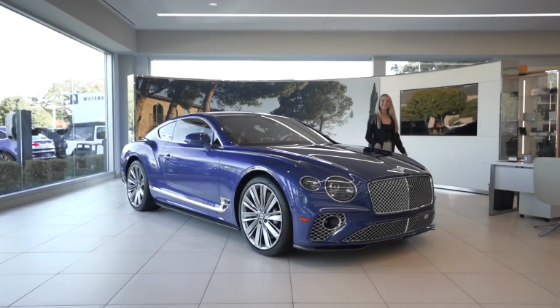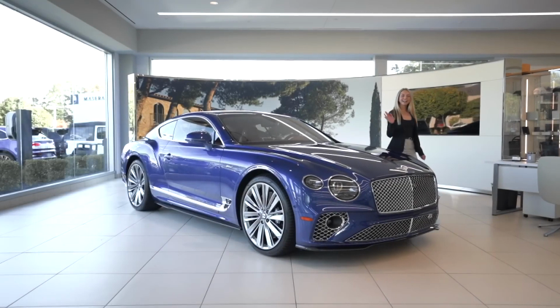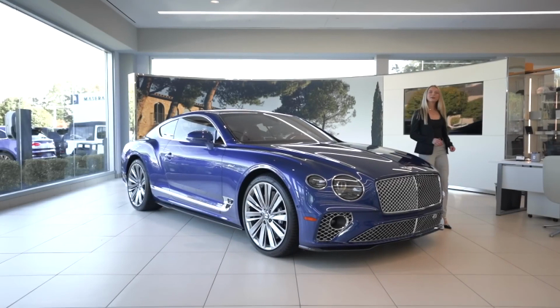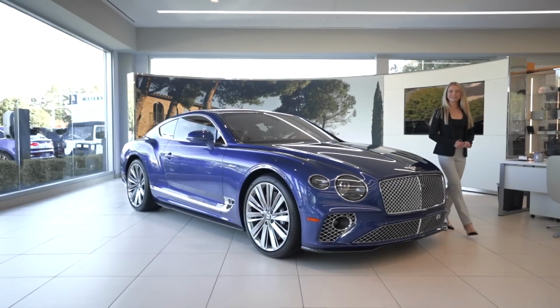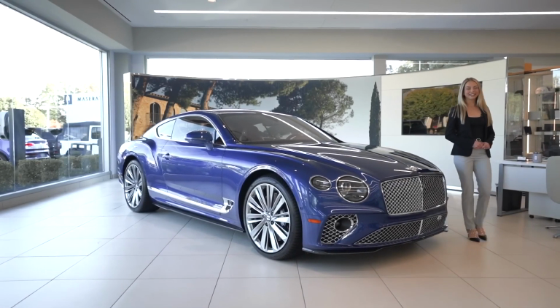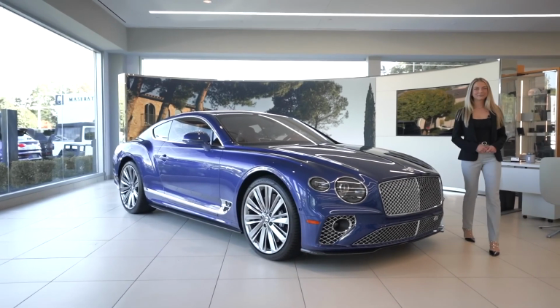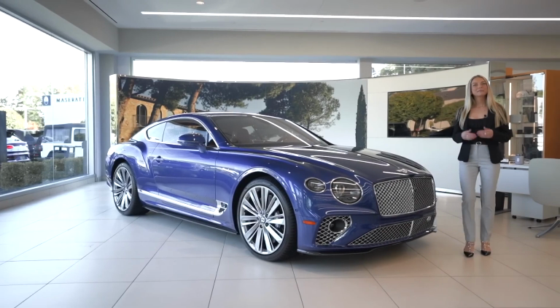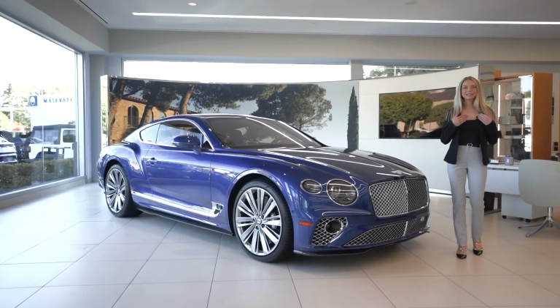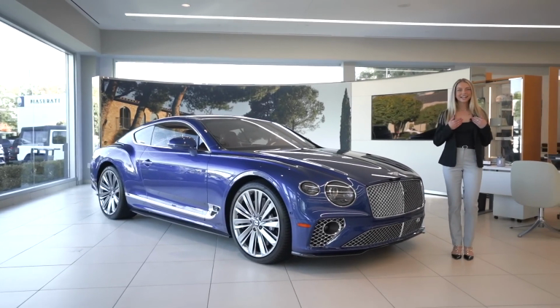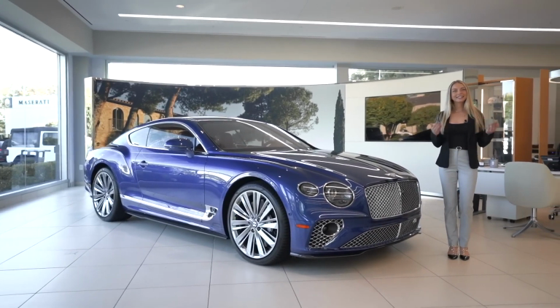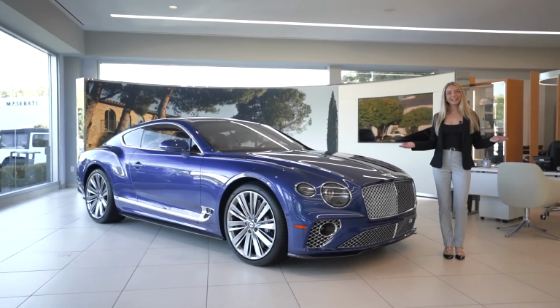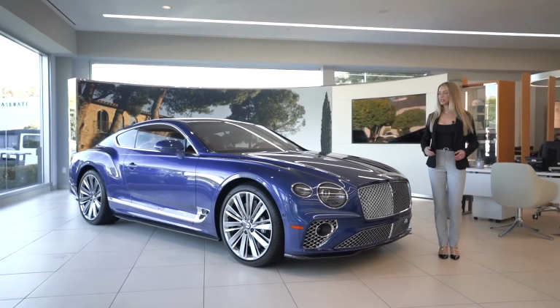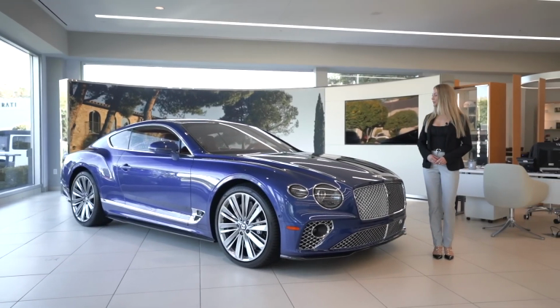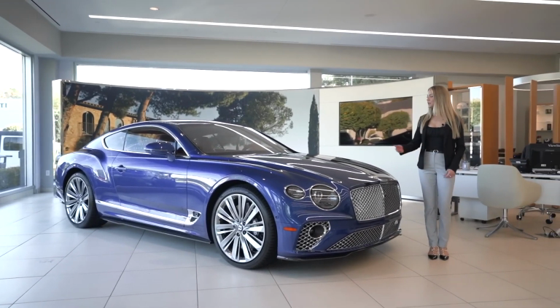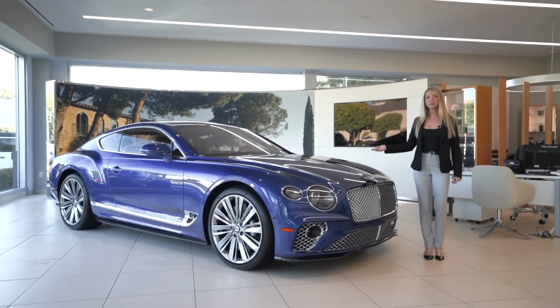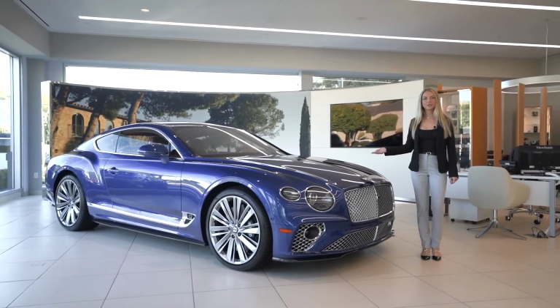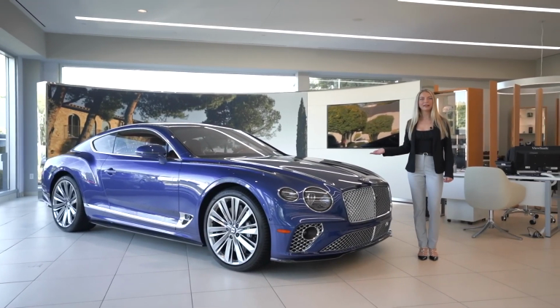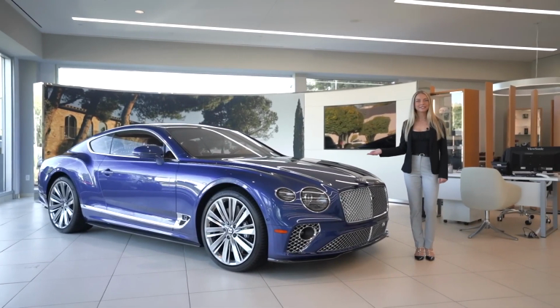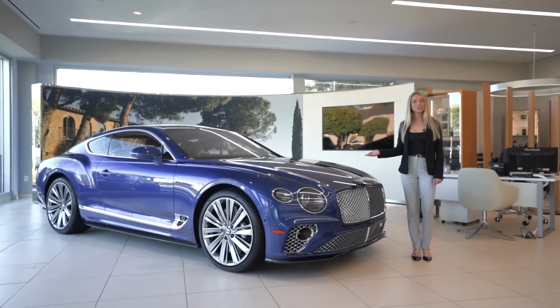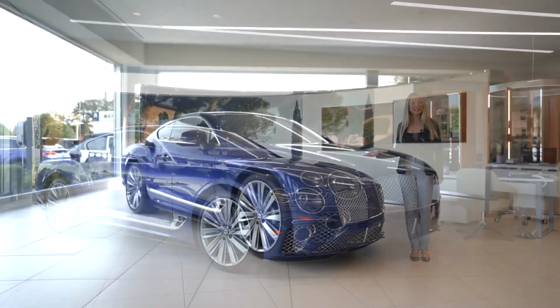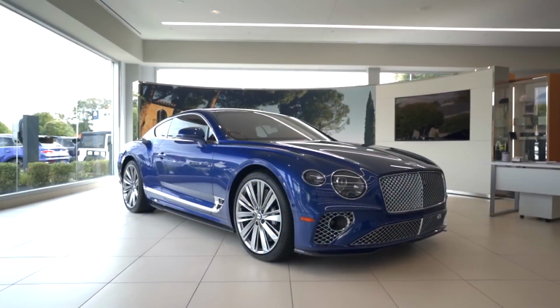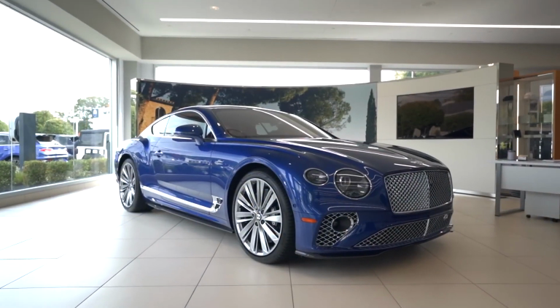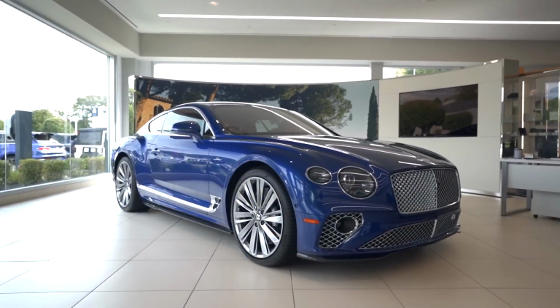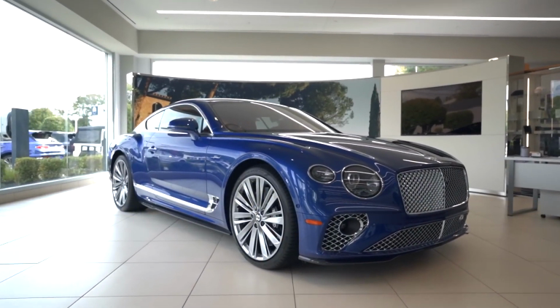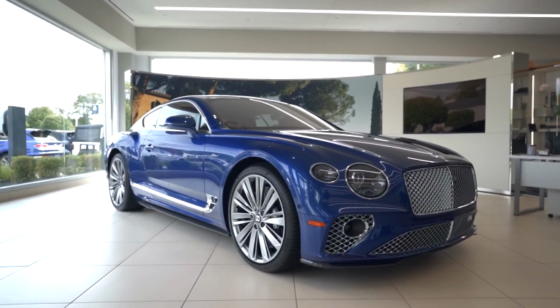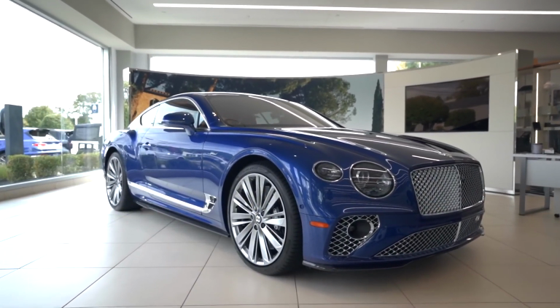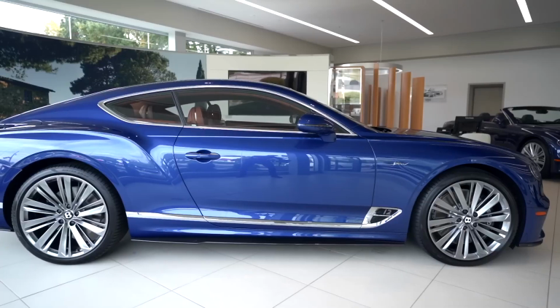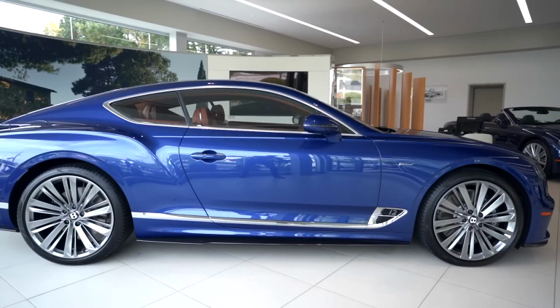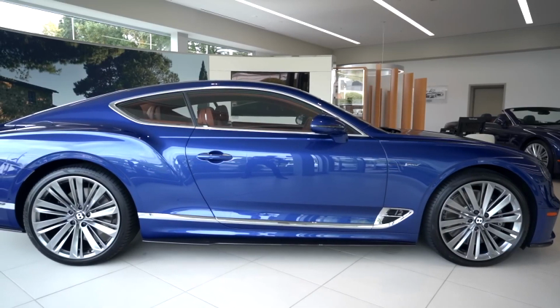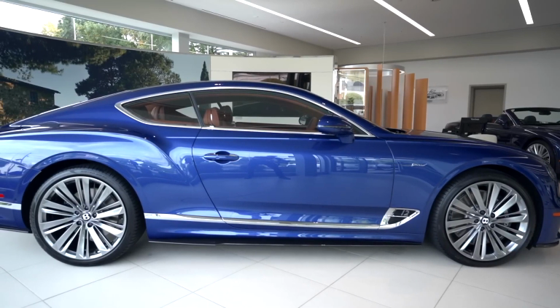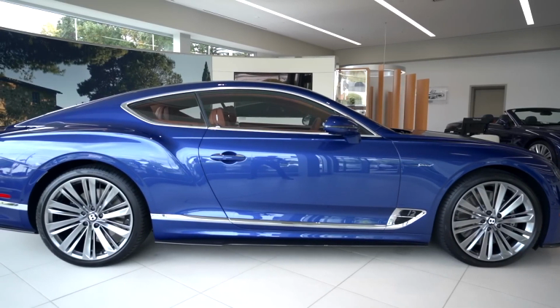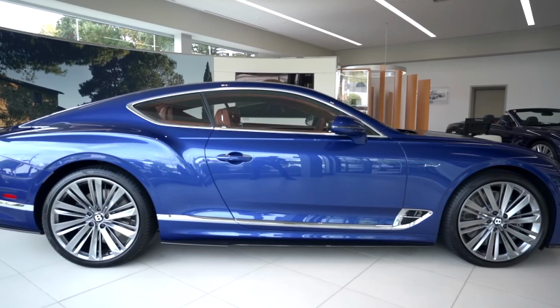Hi guys, welcome back to Bentley Edison. My name is Tatiana and today I'll be showing you this 2022 Bentley Continental GT Speed in the color sequin blue. It has active all-wheel drive with all-wheel steering.